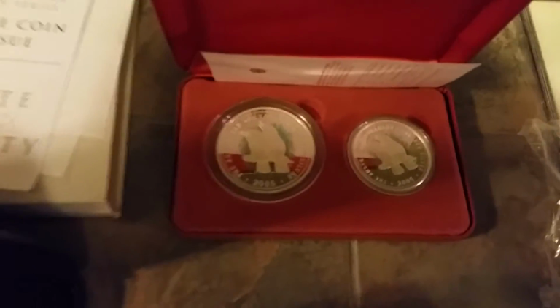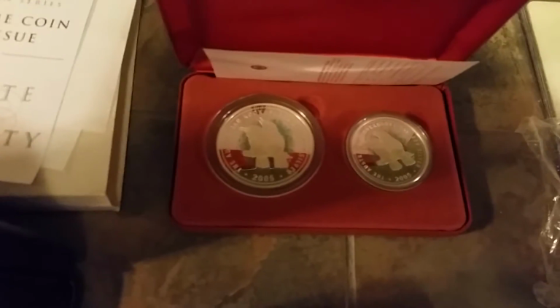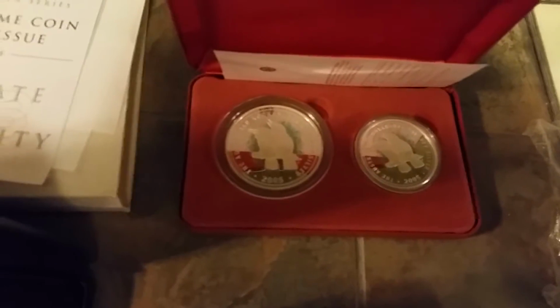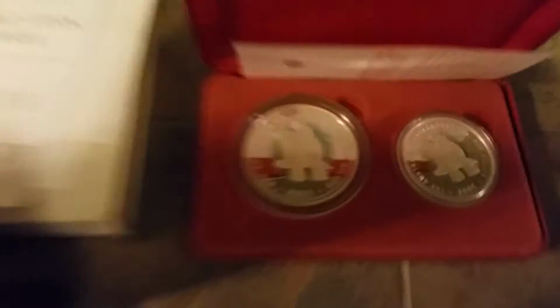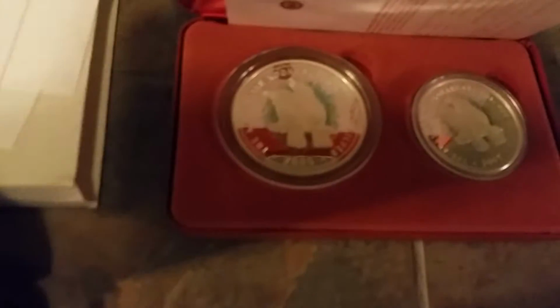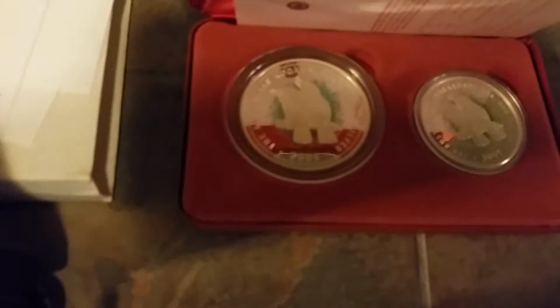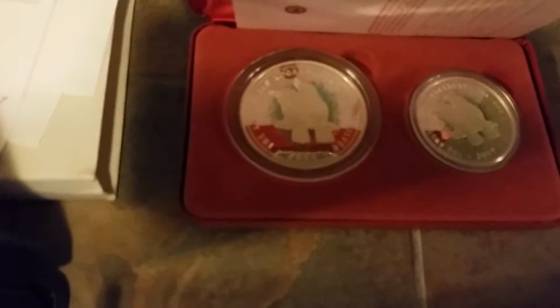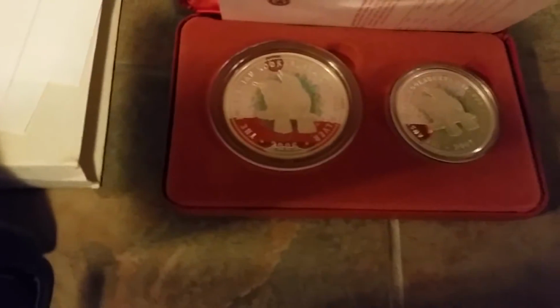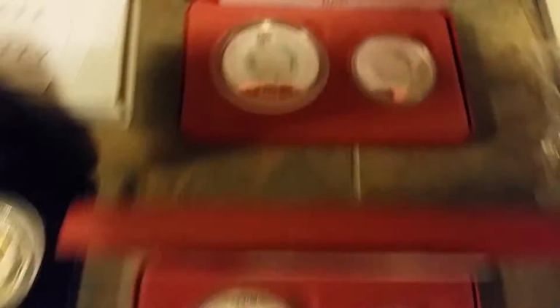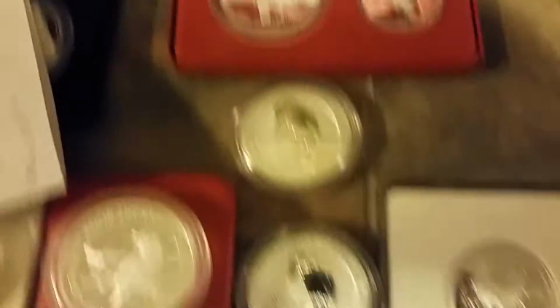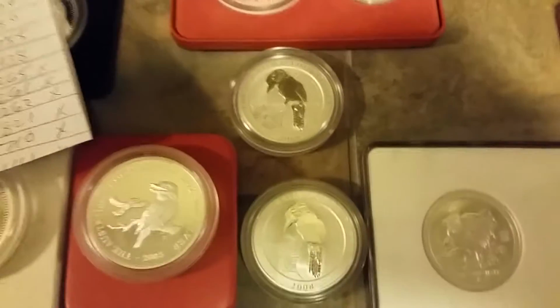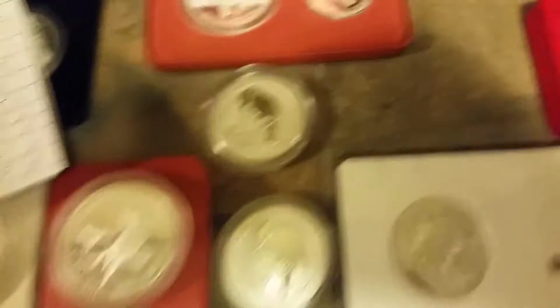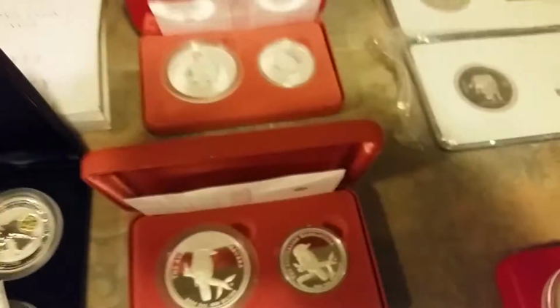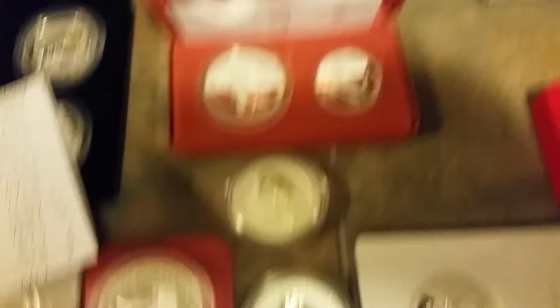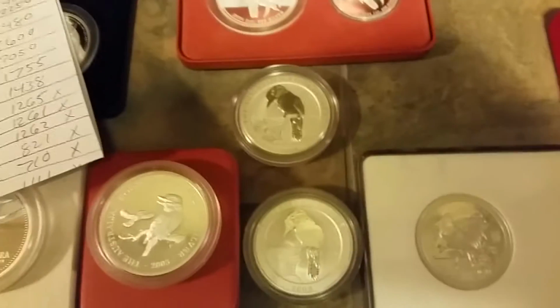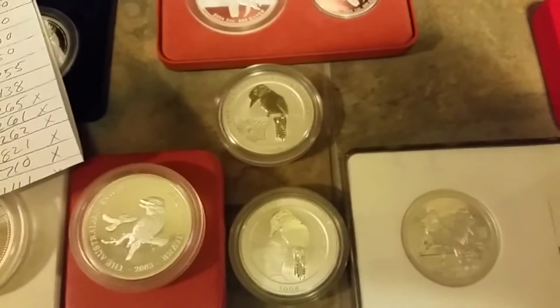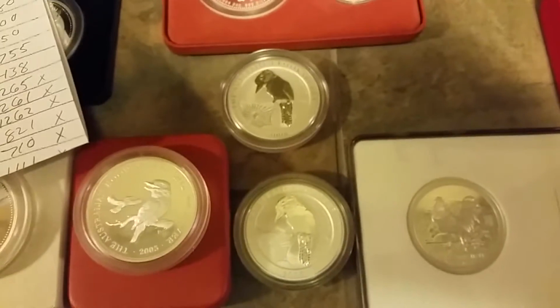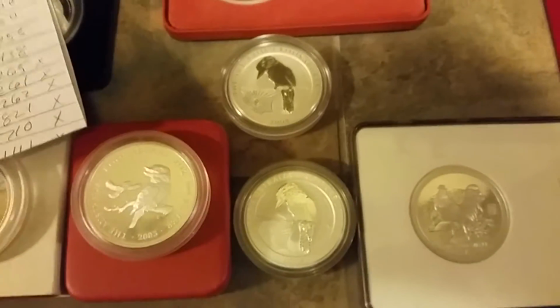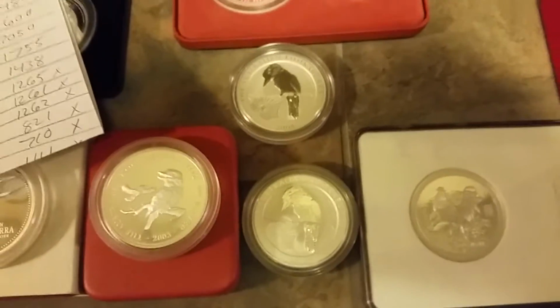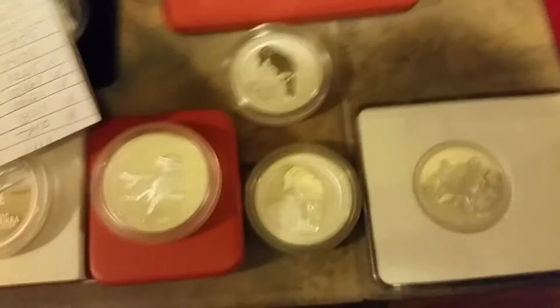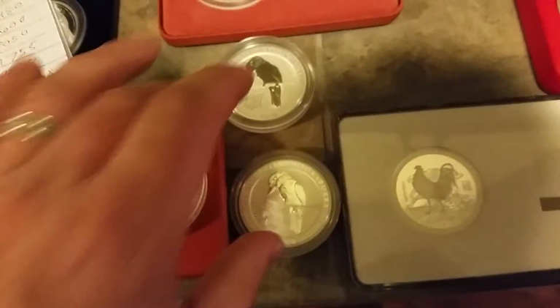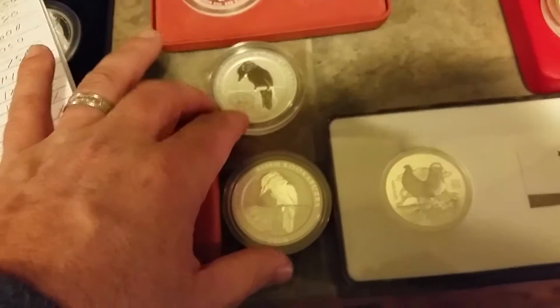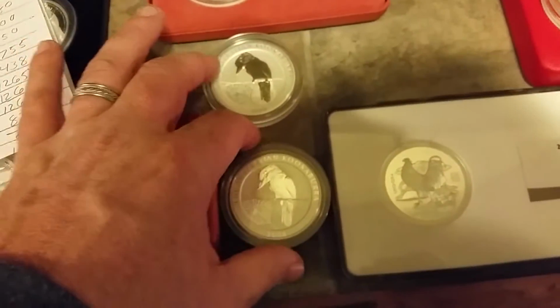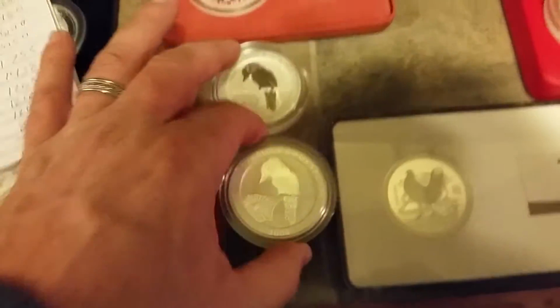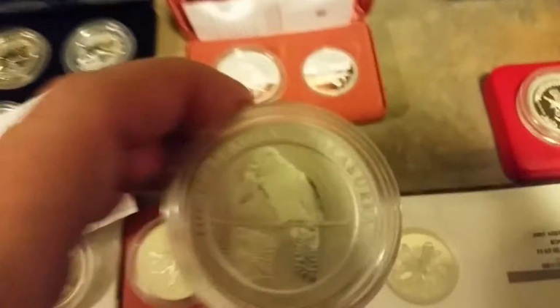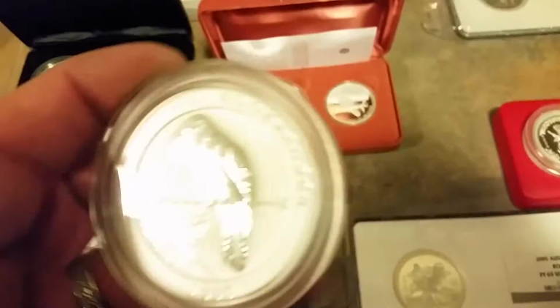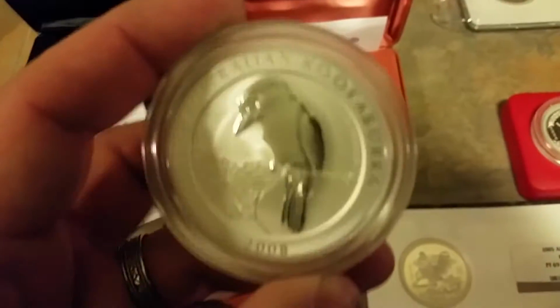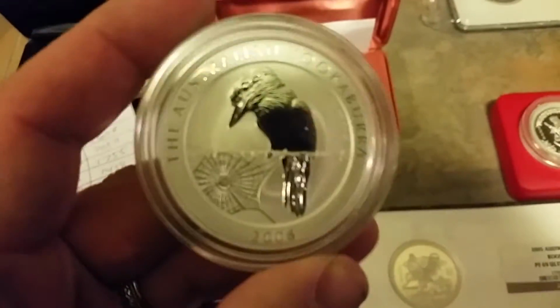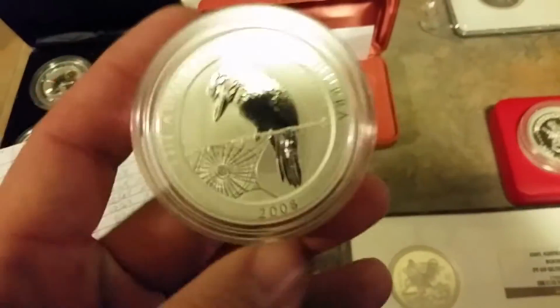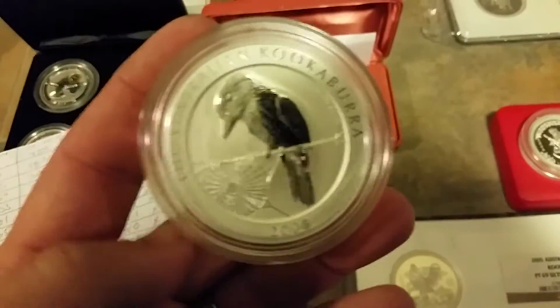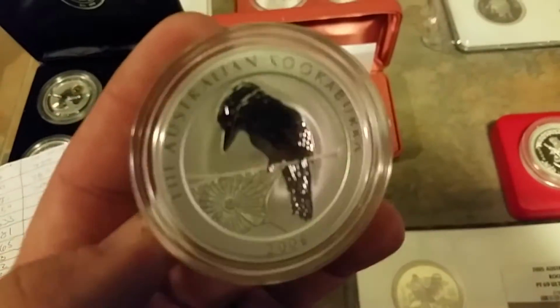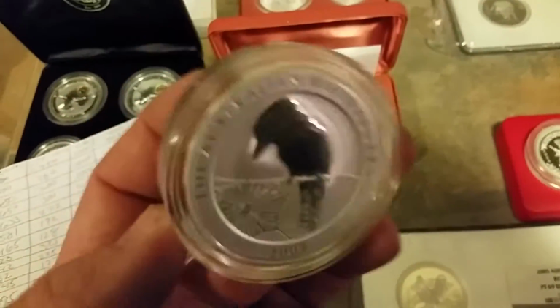So the 2006 coin was this coin right here. The only ones you can't see are the '7, '8, and '9. These ones are my favorite bullion Kookaburra.